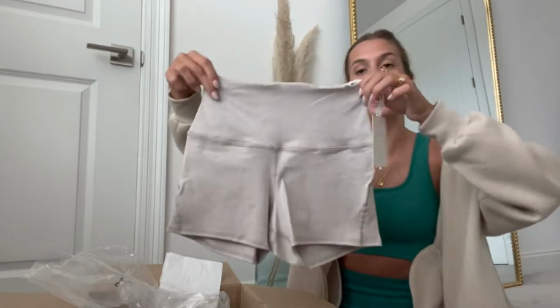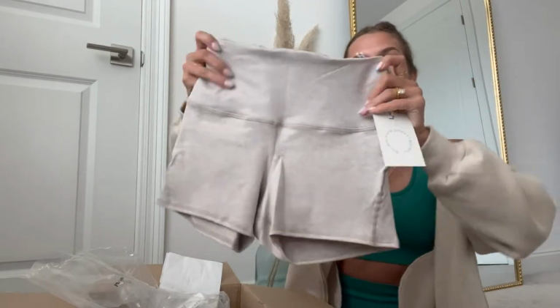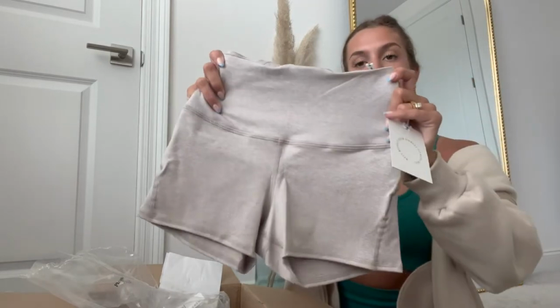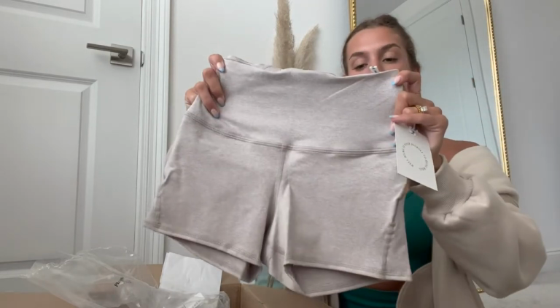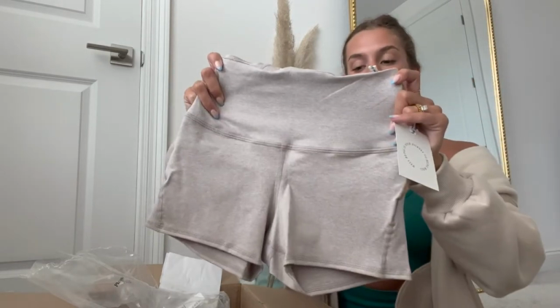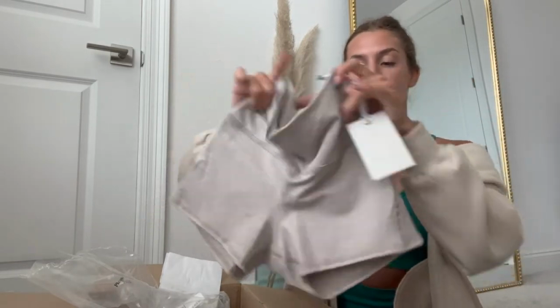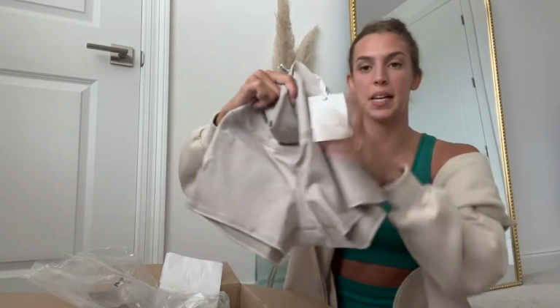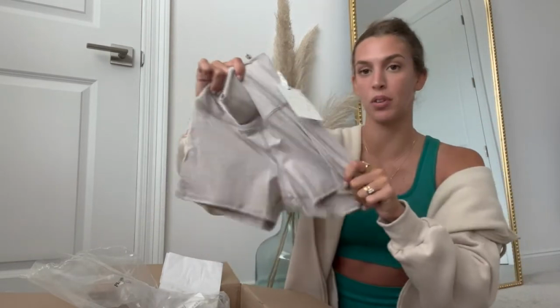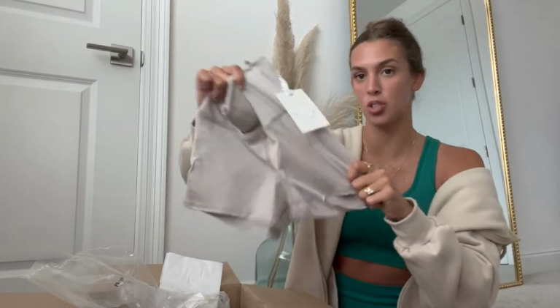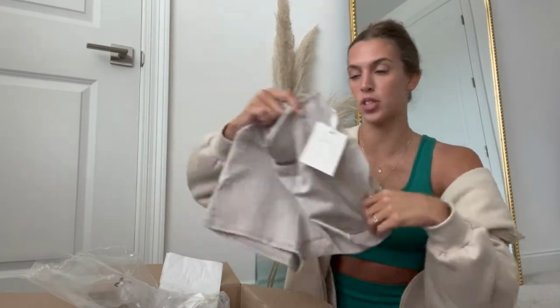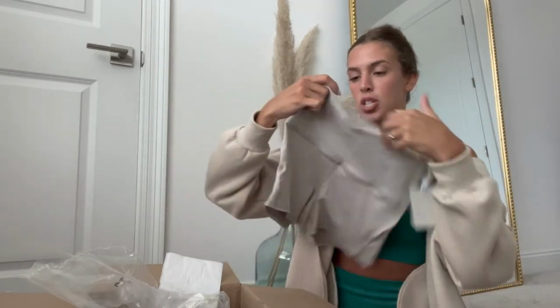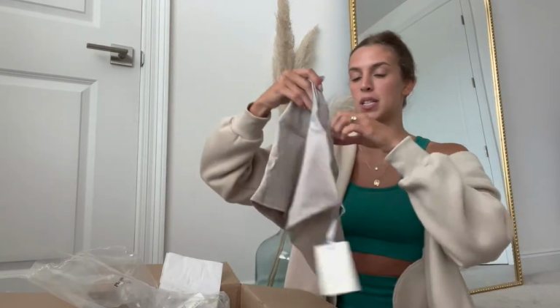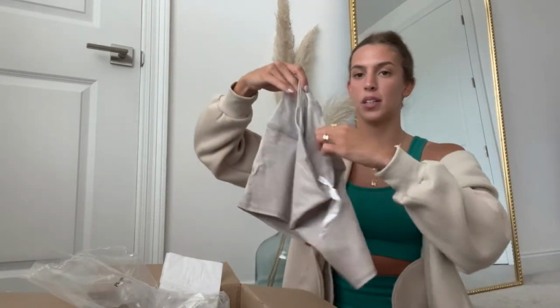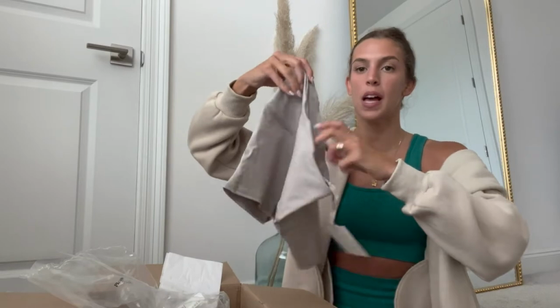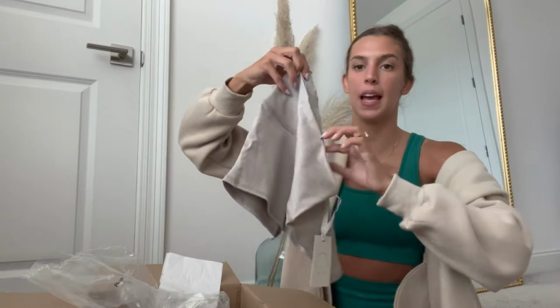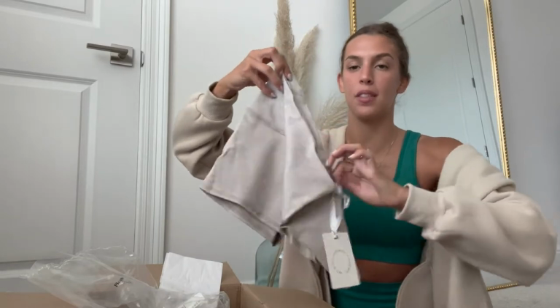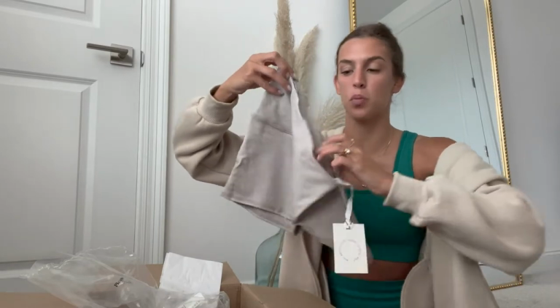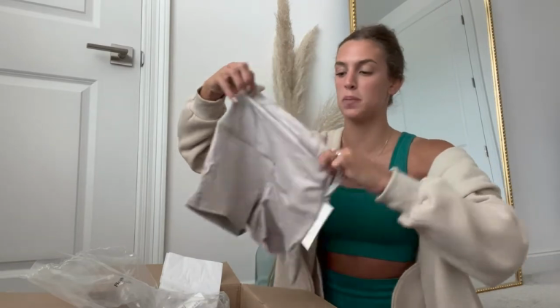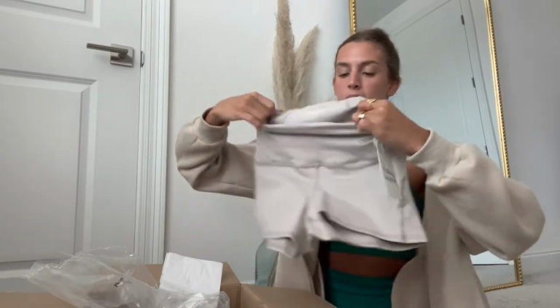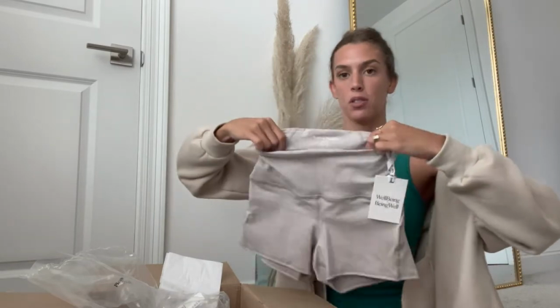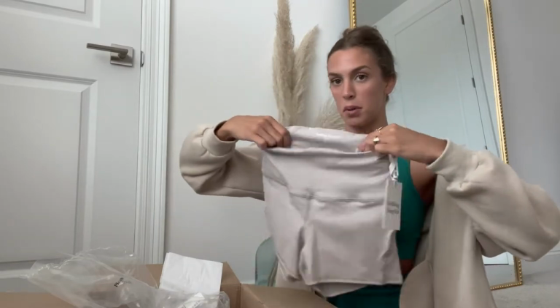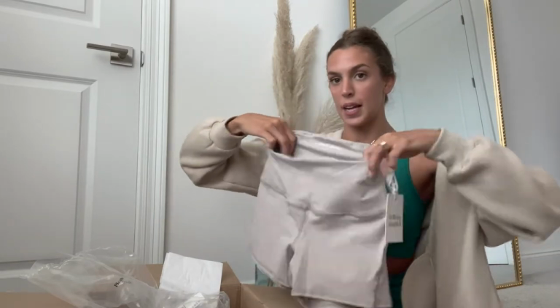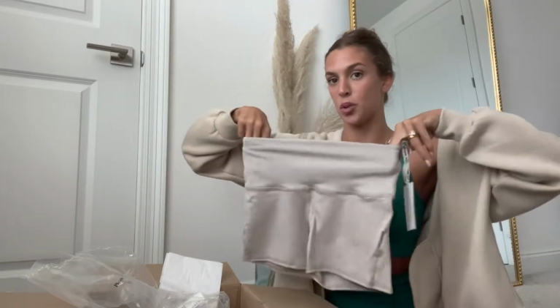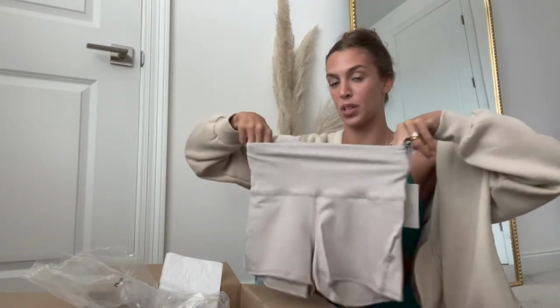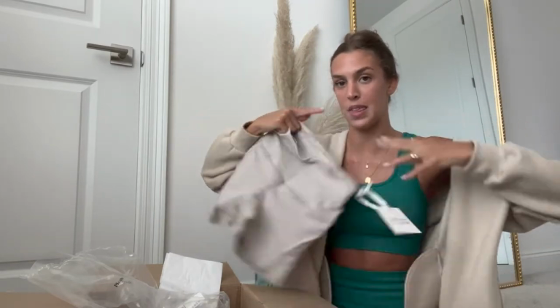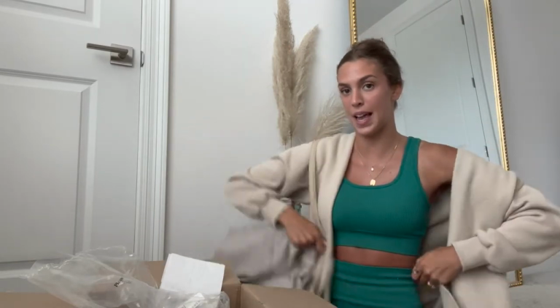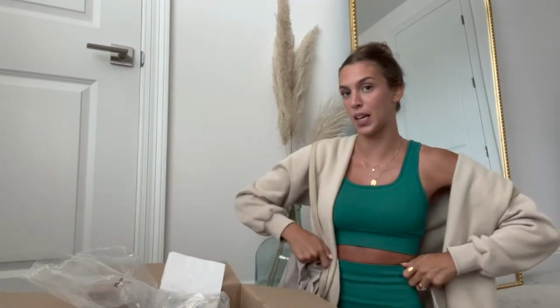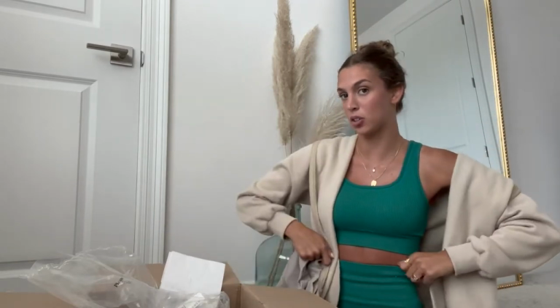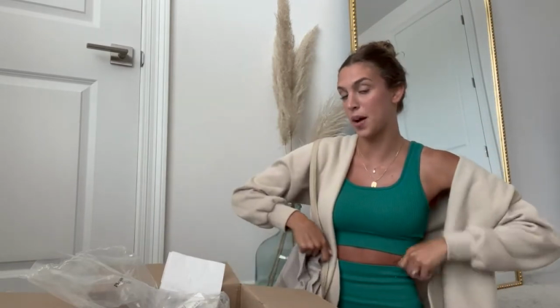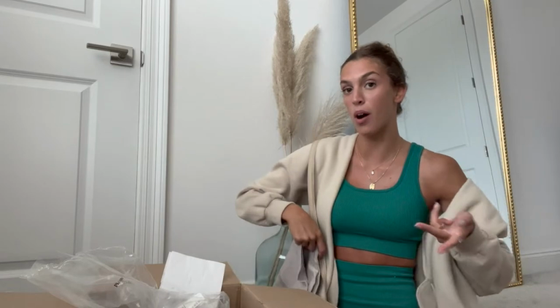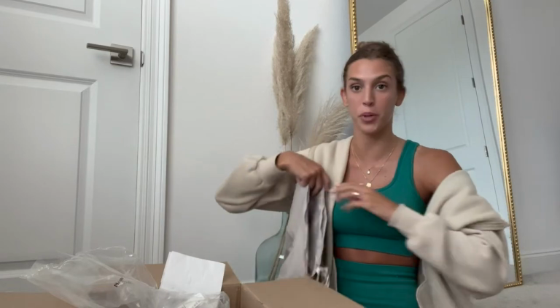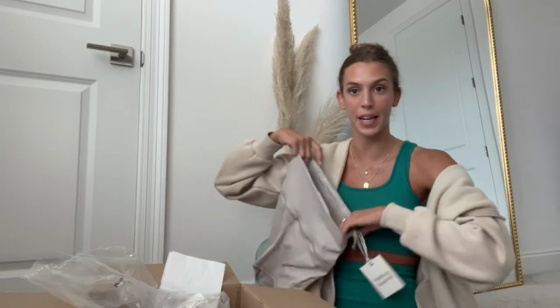Same color, same really soft stretchy material, and this waistband feels double lined so it's really thick and I feel like it'll stay up well when you're working out.